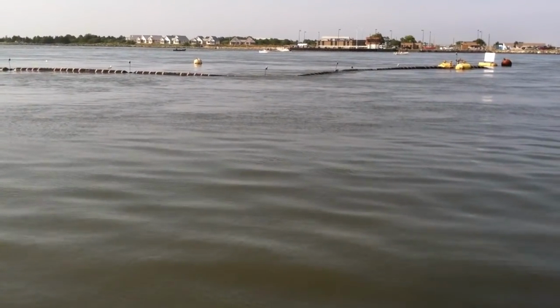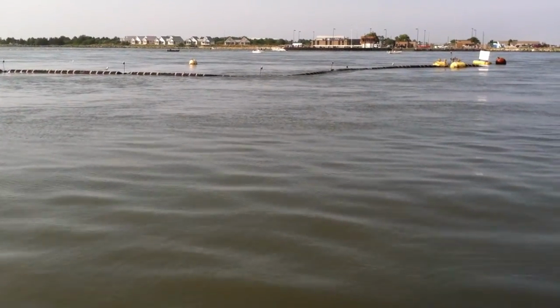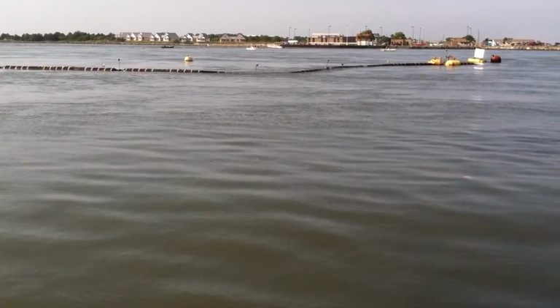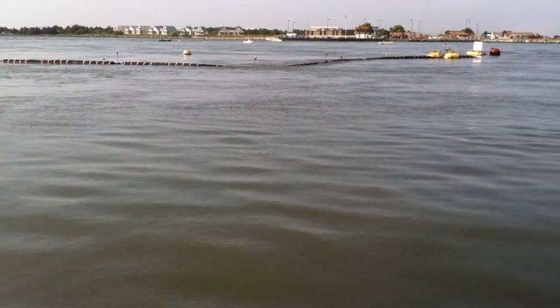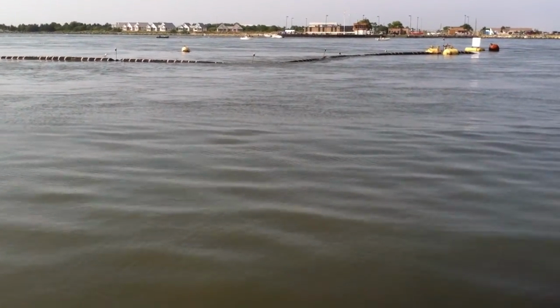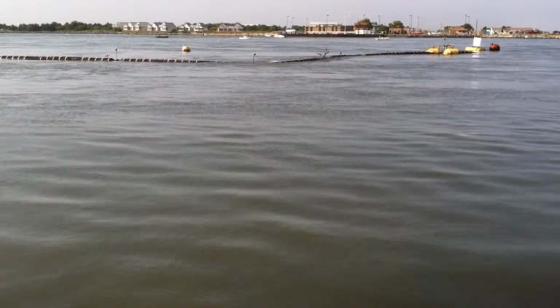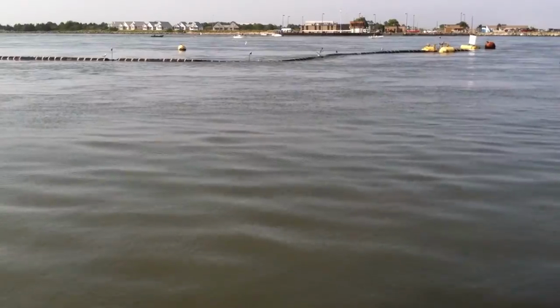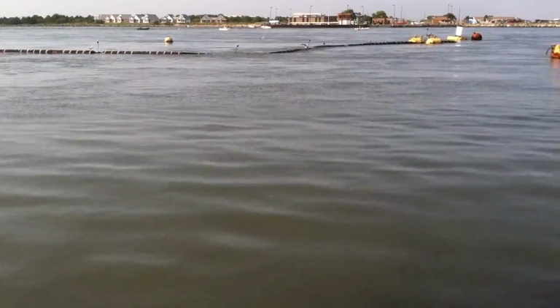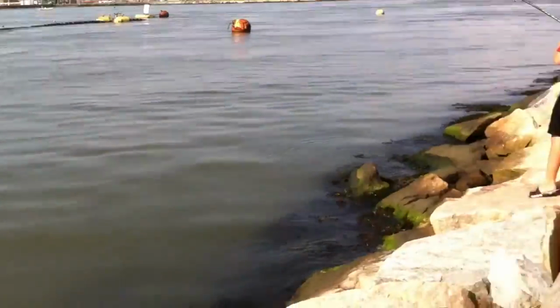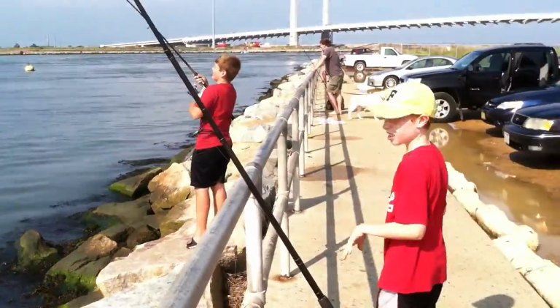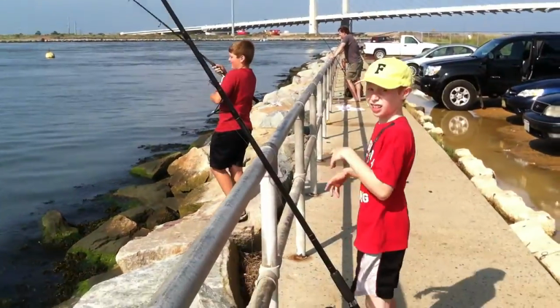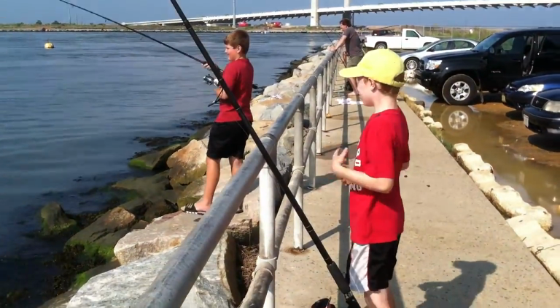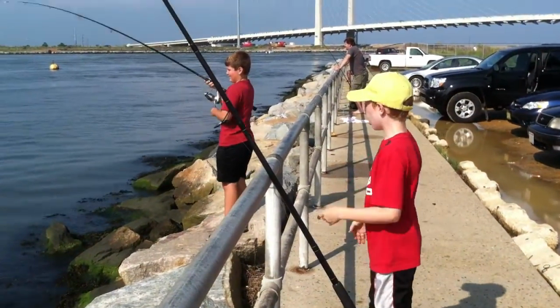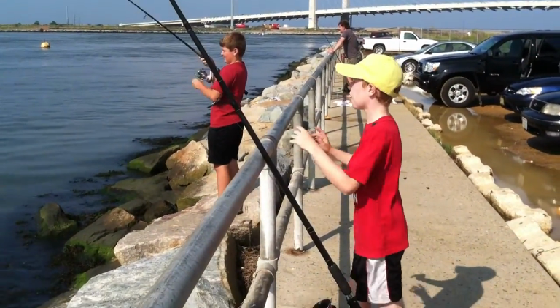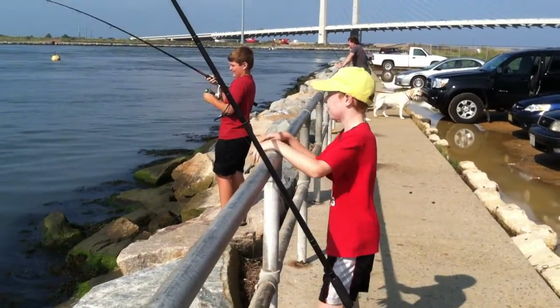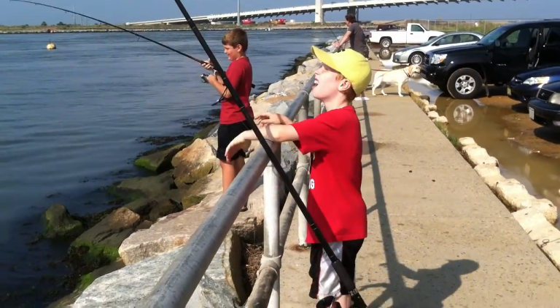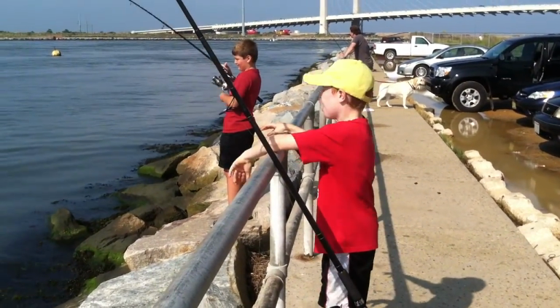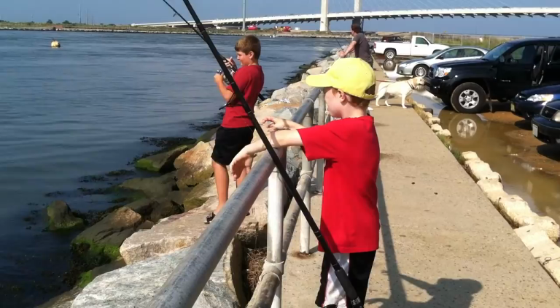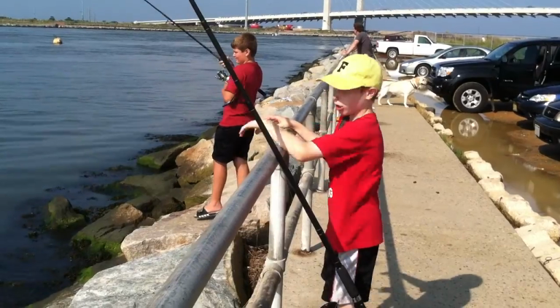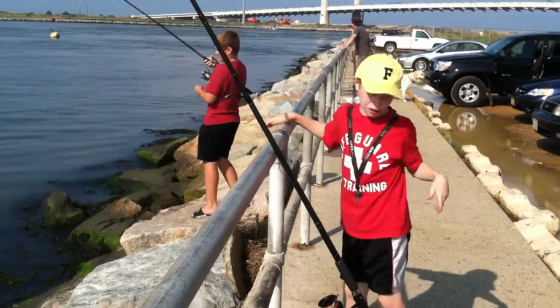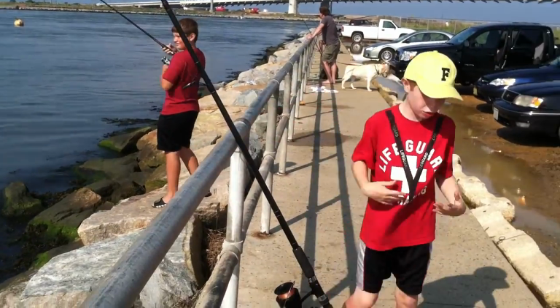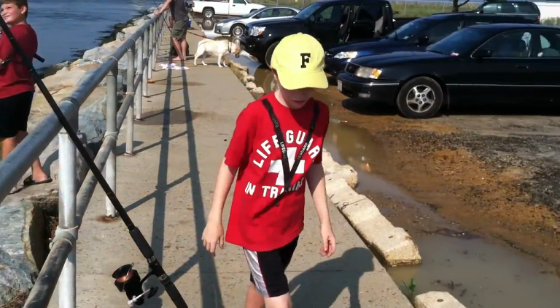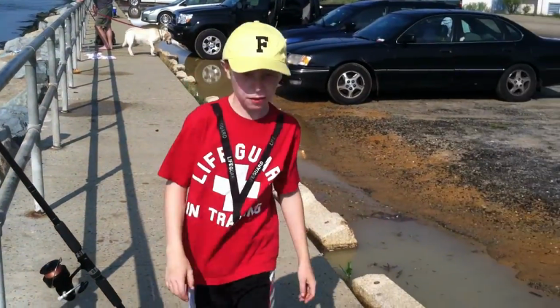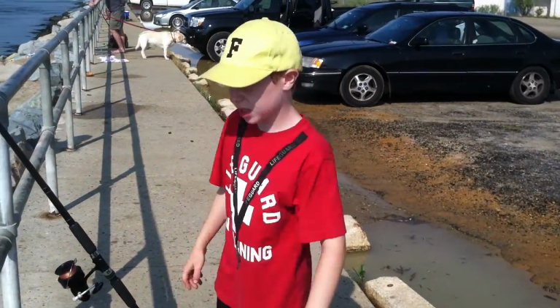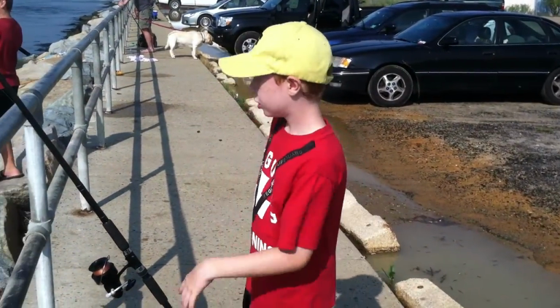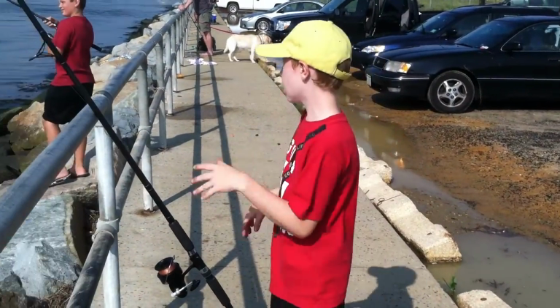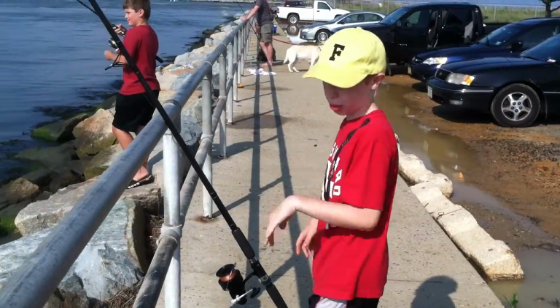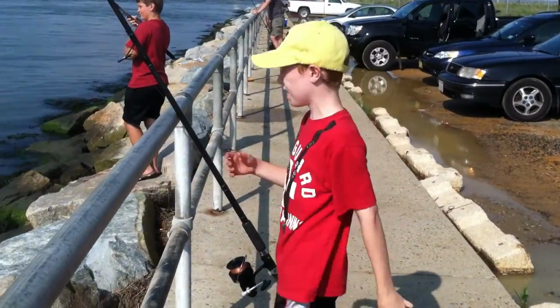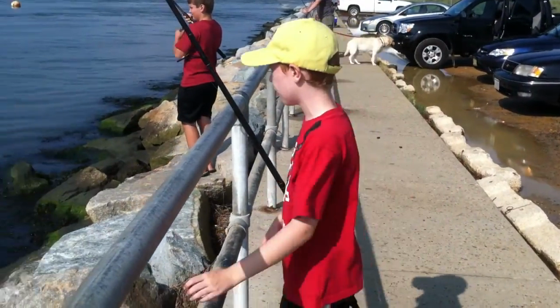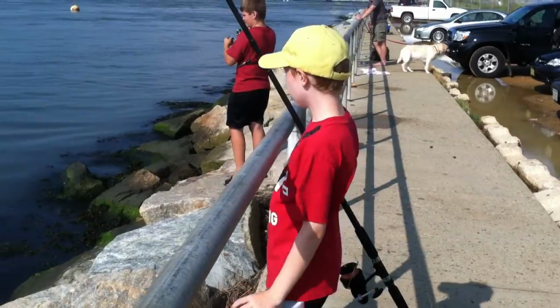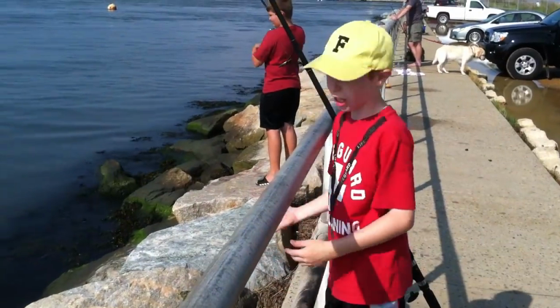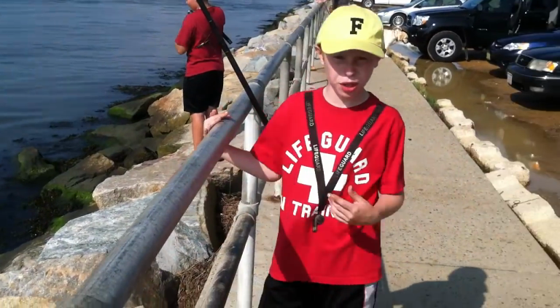I'm fishing here at the inlet. It looks like Jake has something. No, nothing. I usually wait two or three minutes — we usually get something.